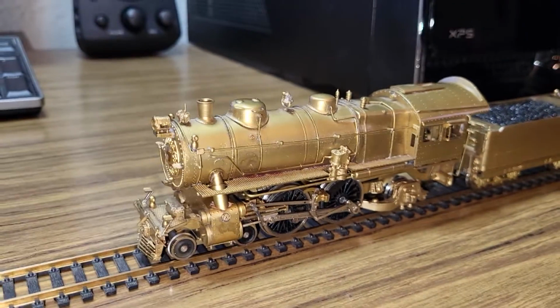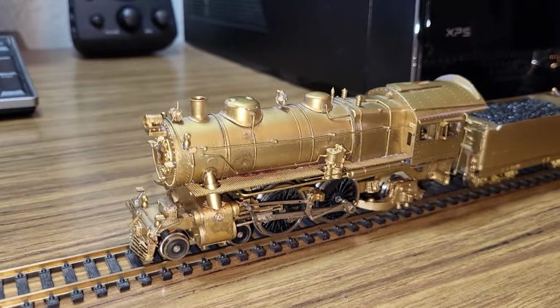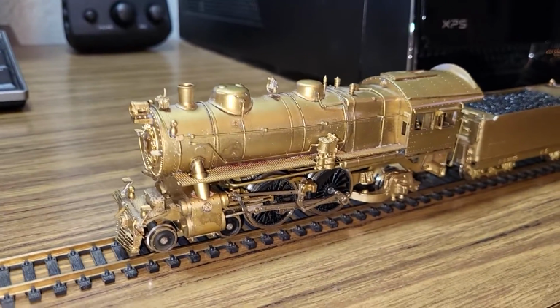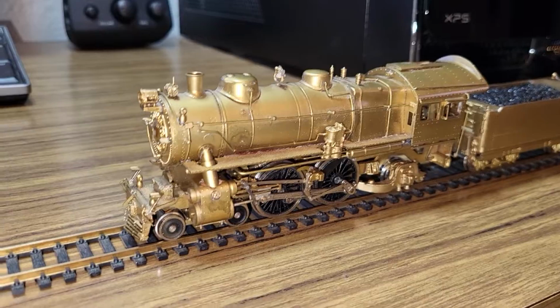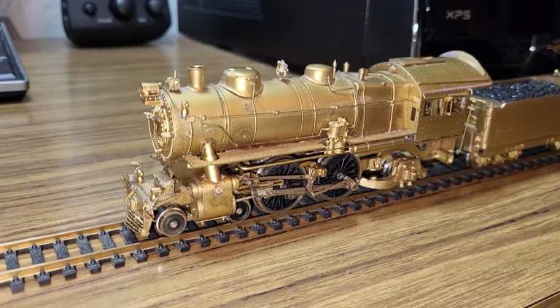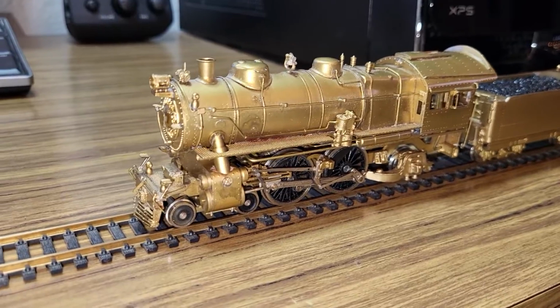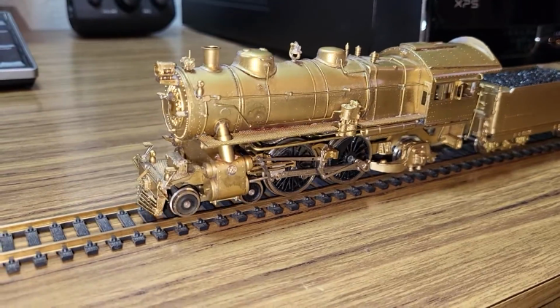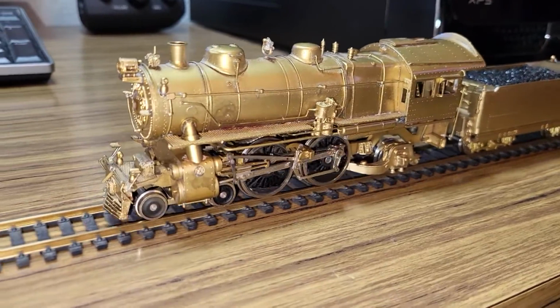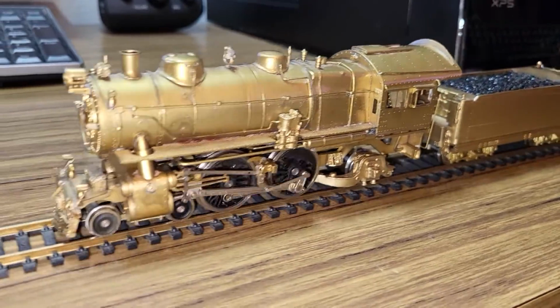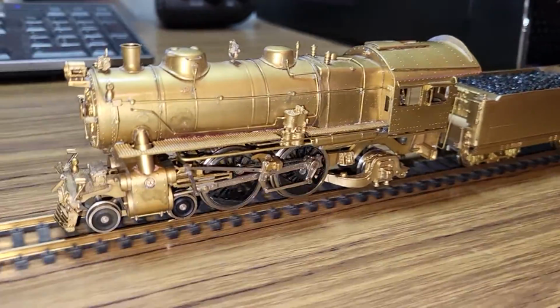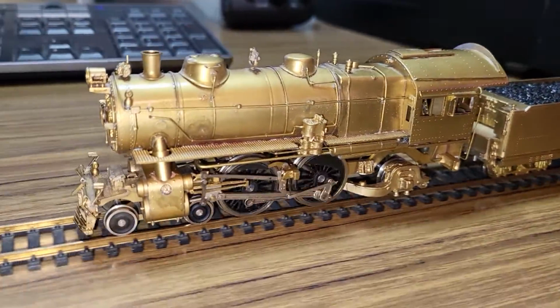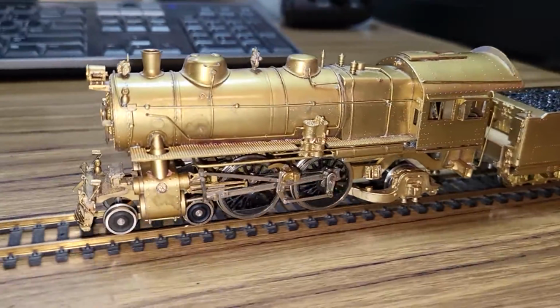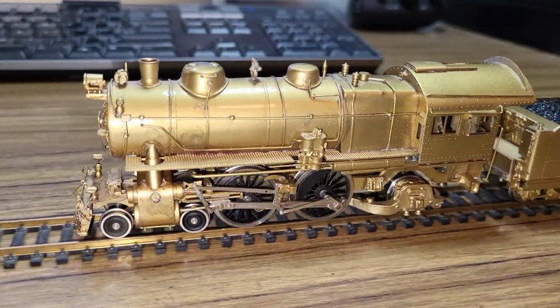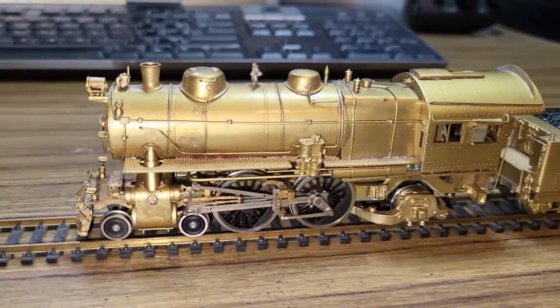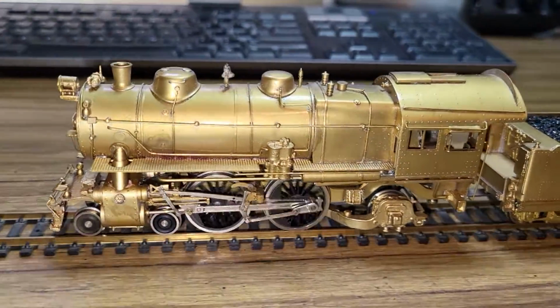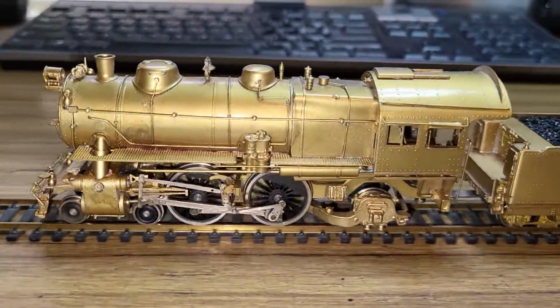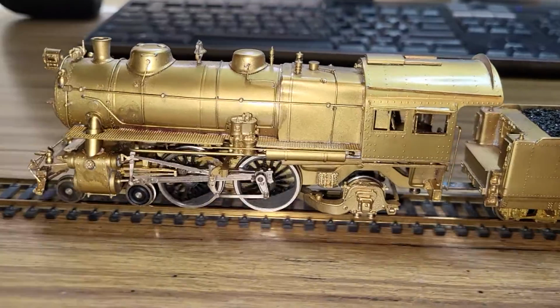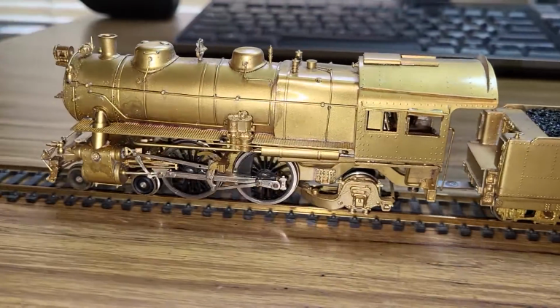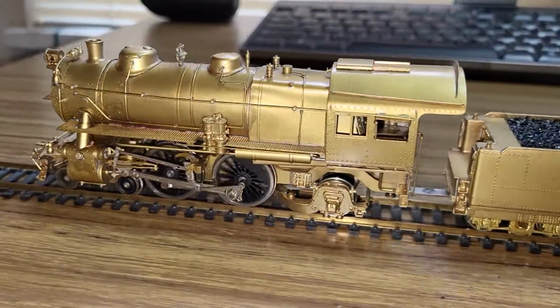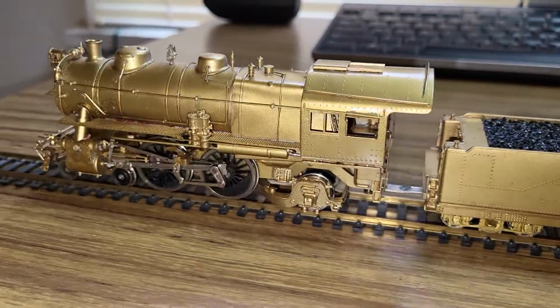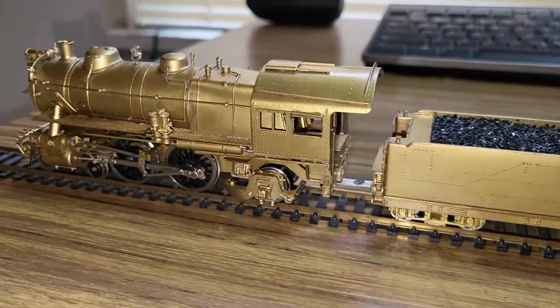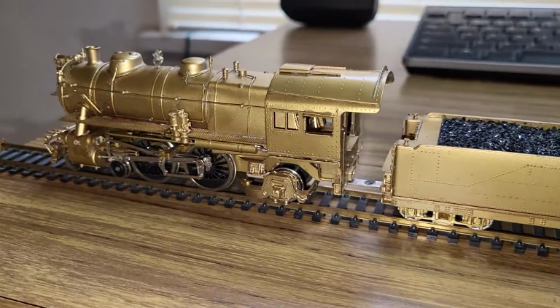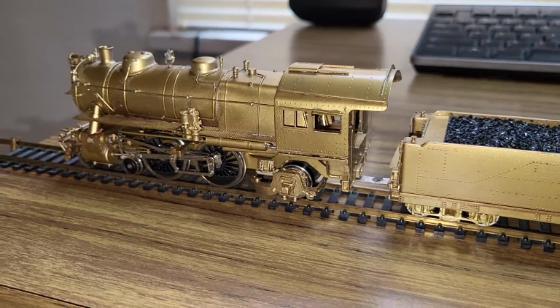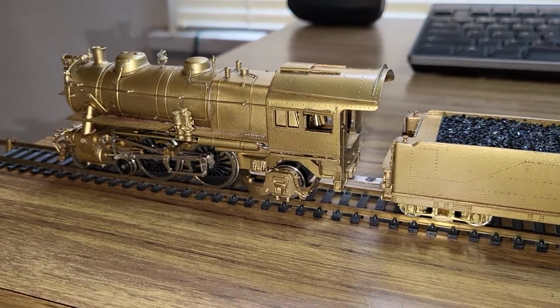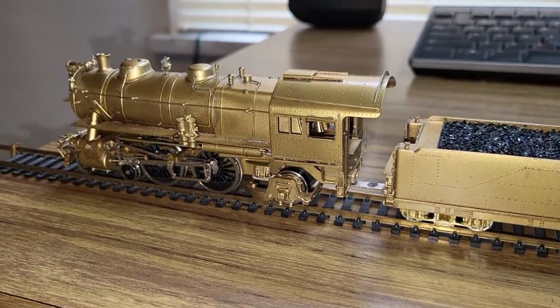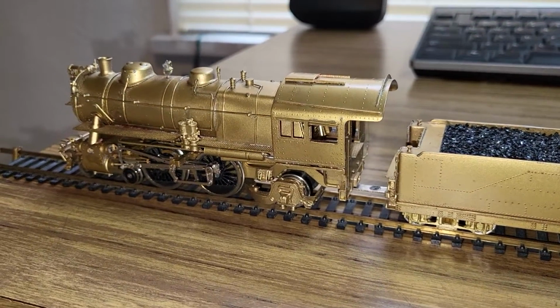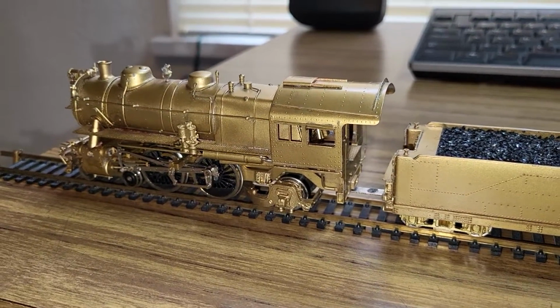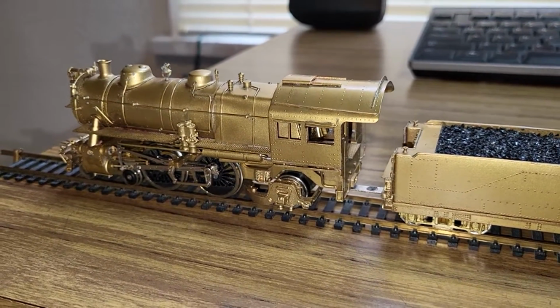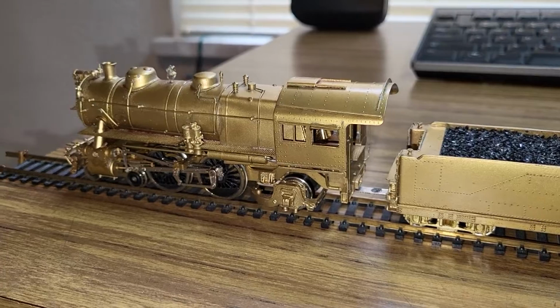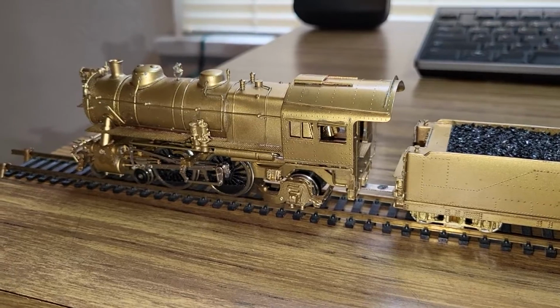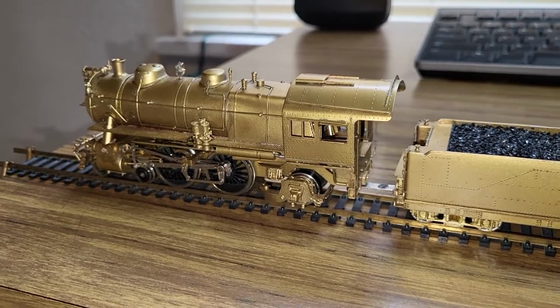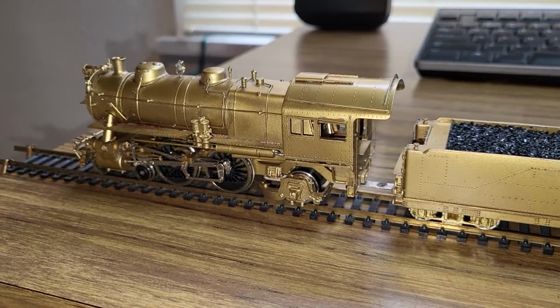I did not have an Atlantic in my collection, and when I saw this one for the condition it was in, I started negotiating on the price — and as you can see, it came home.